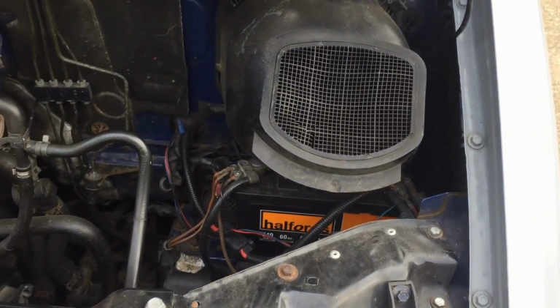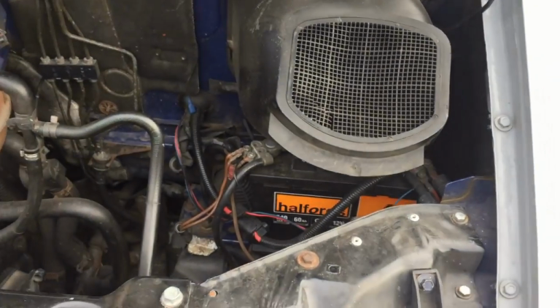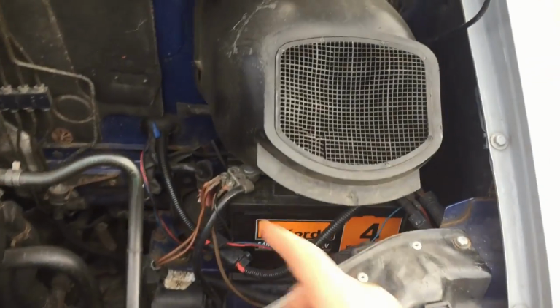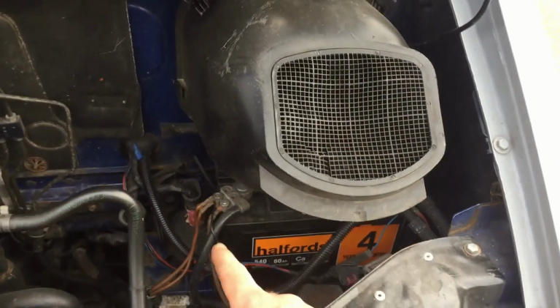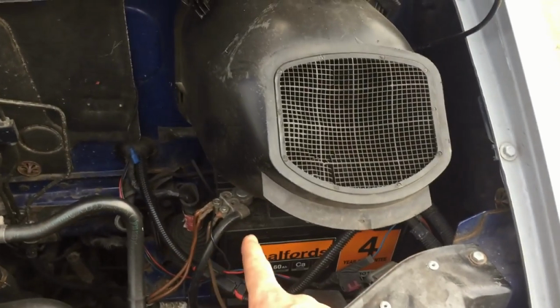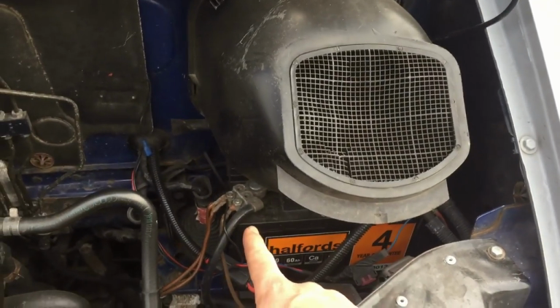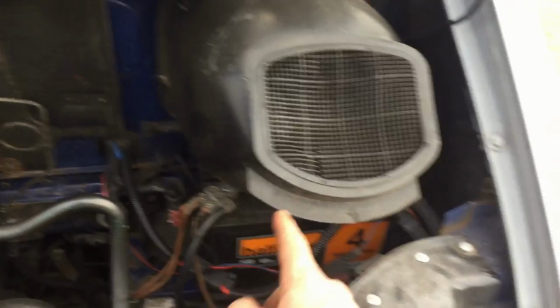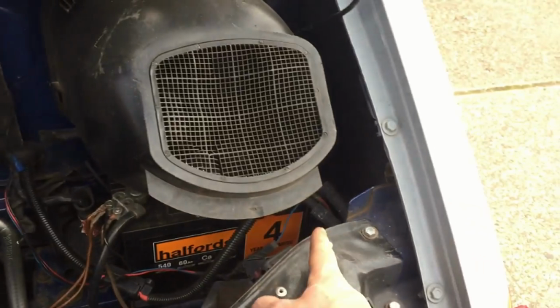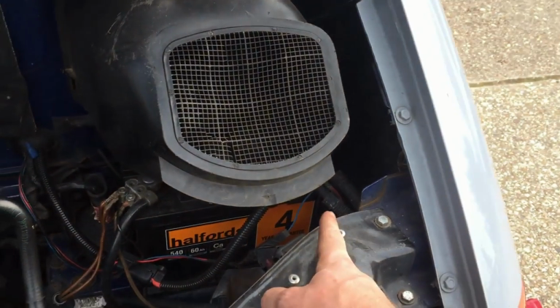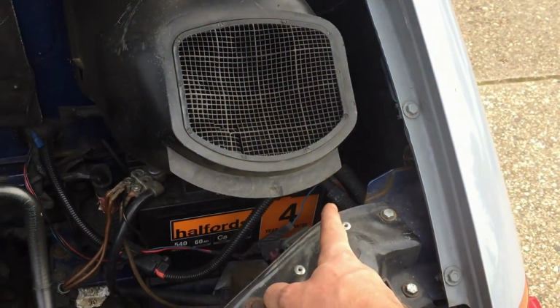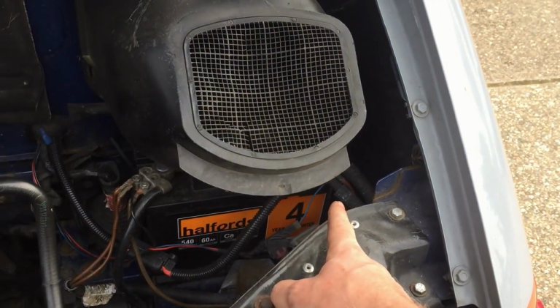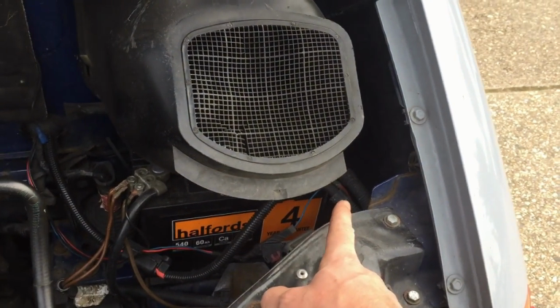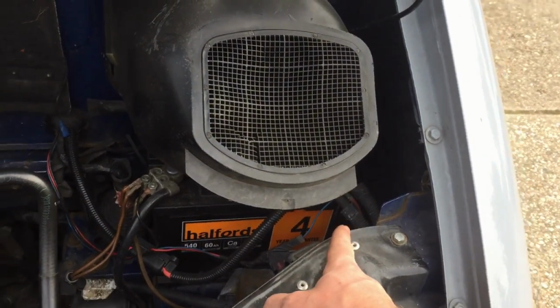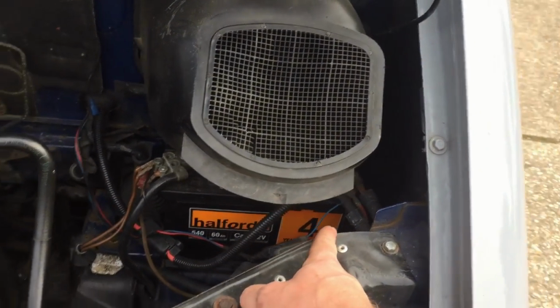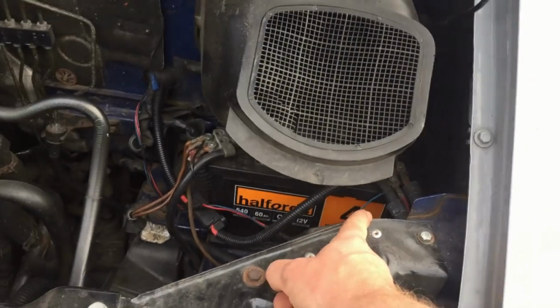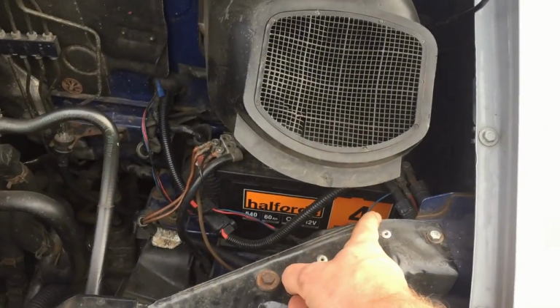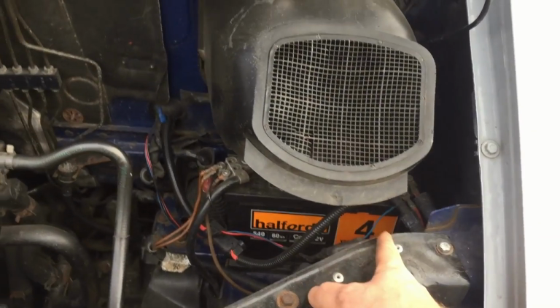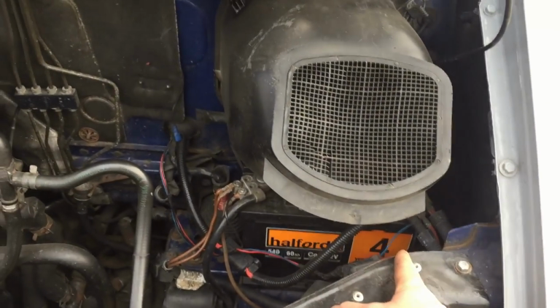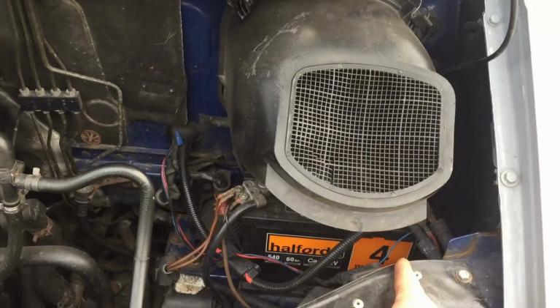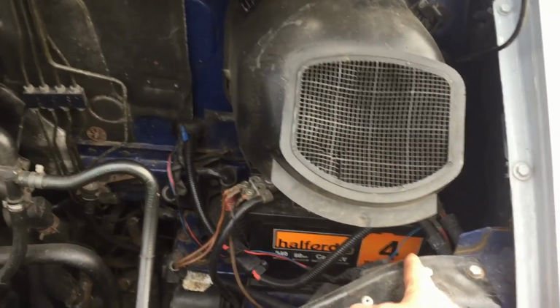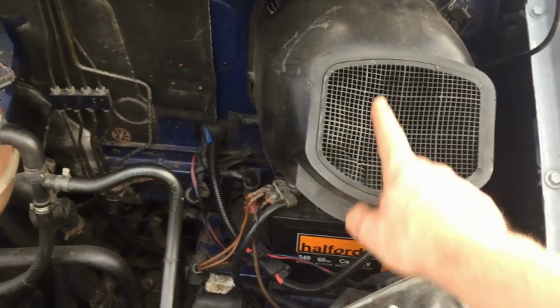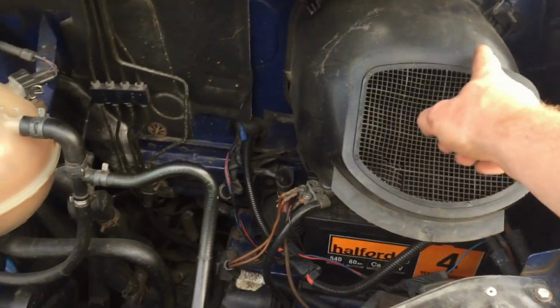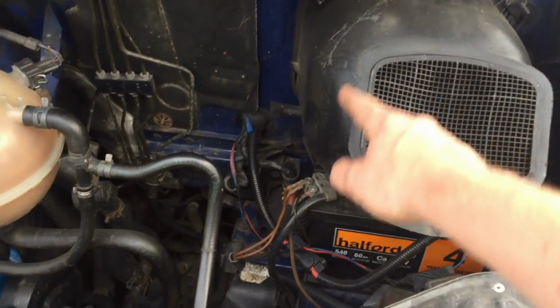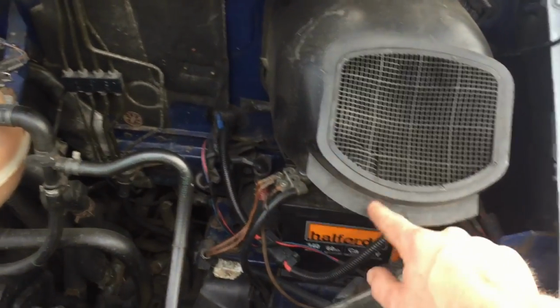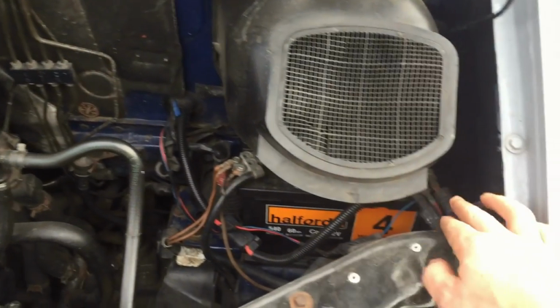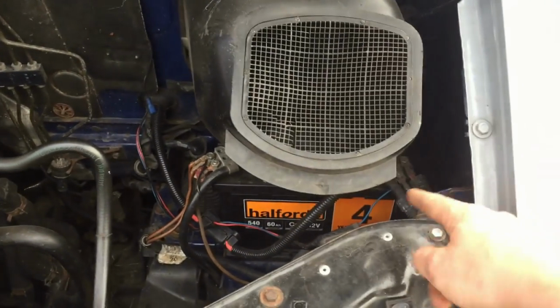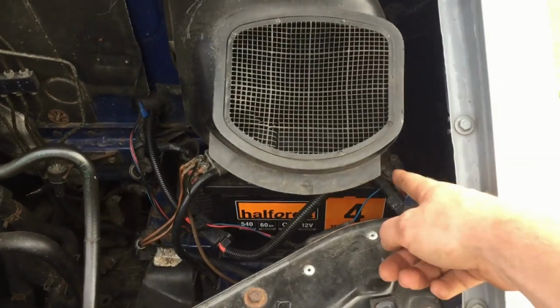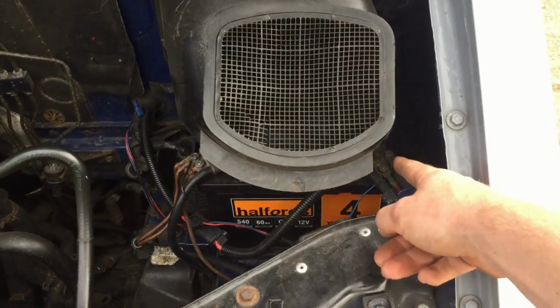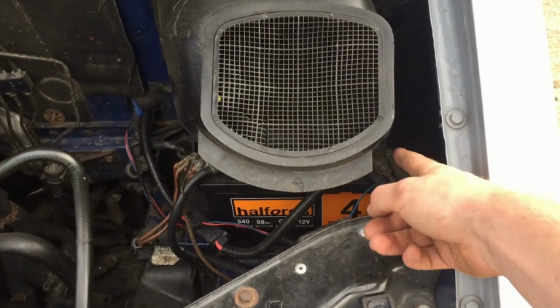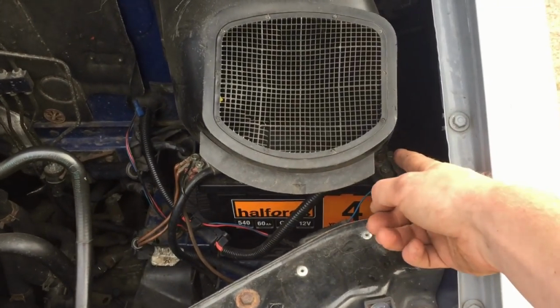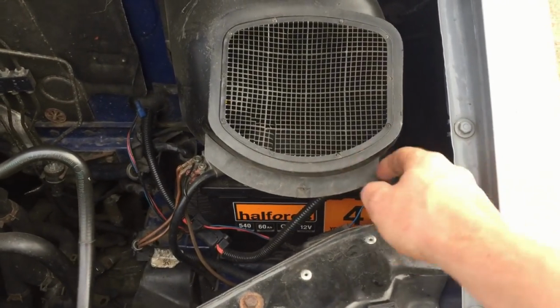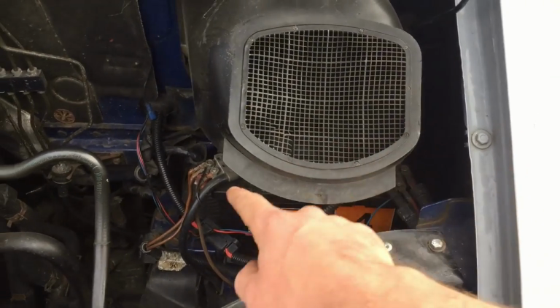The first thing you want to do is remove the negative and the positive from the battery so it's completely isolated. On a T4 we also need to remove this air box first so I can get good access to the nut down there.